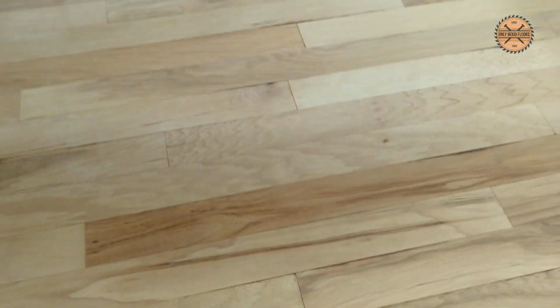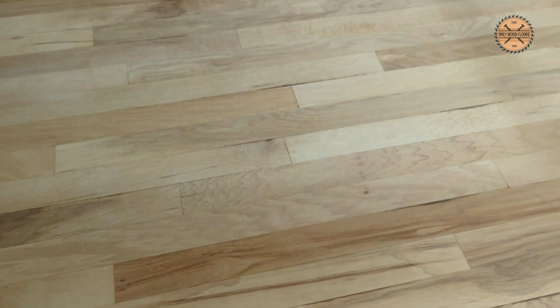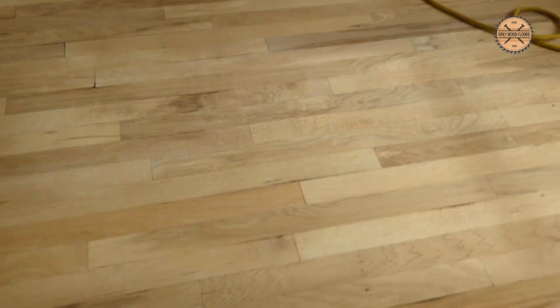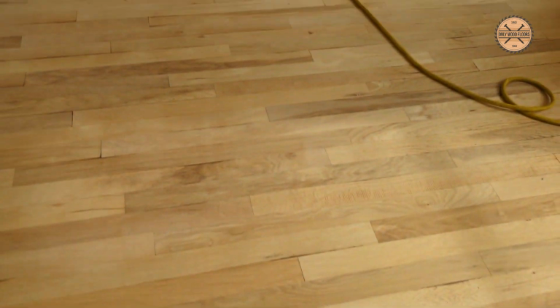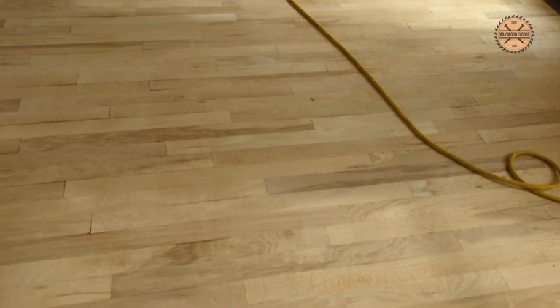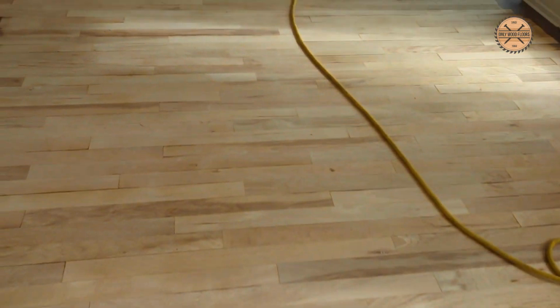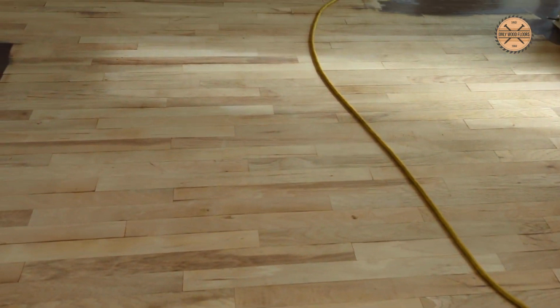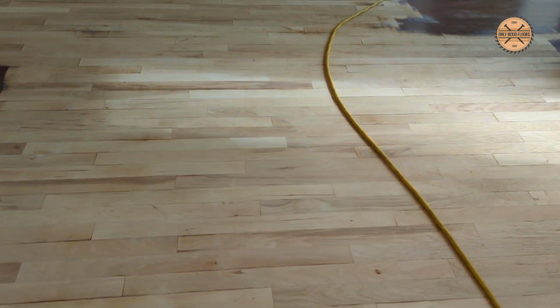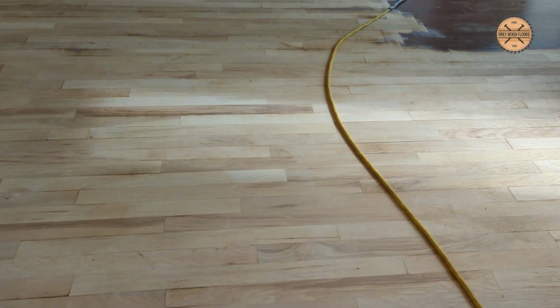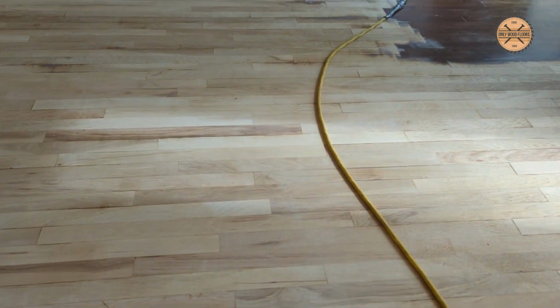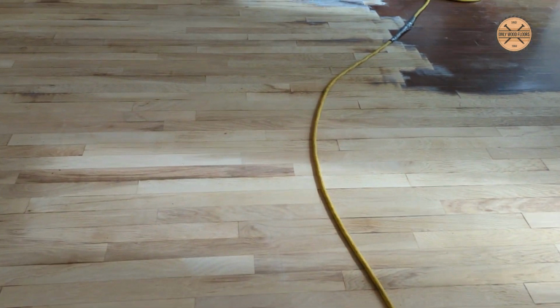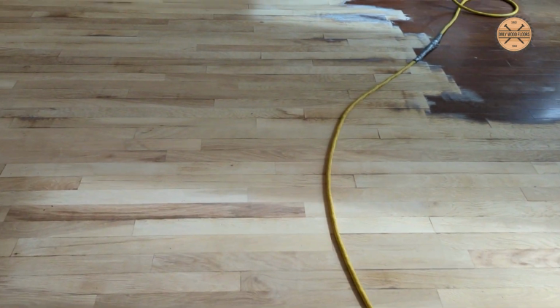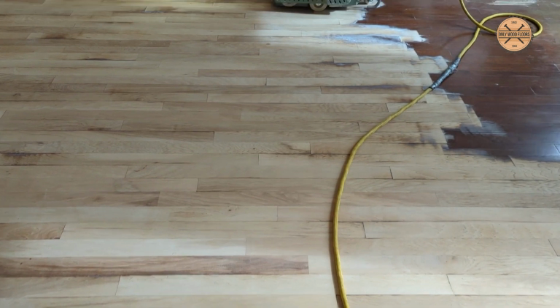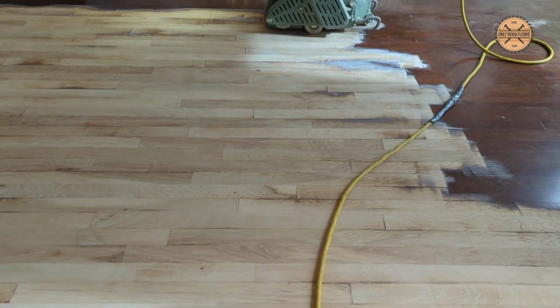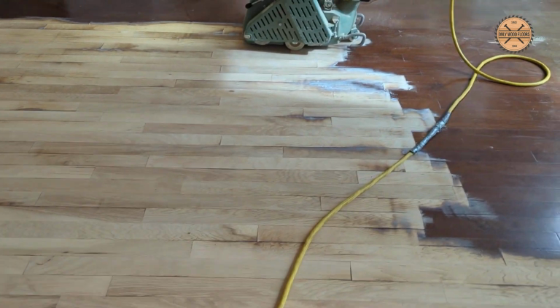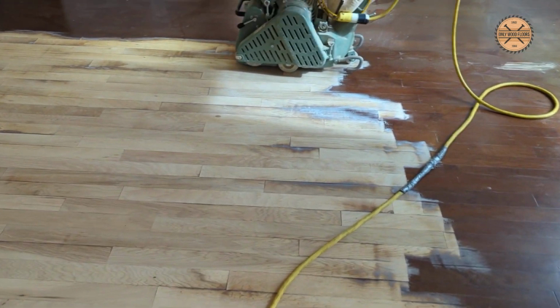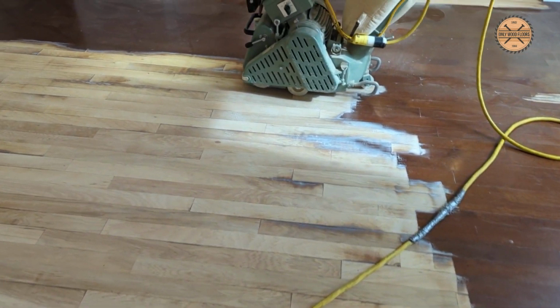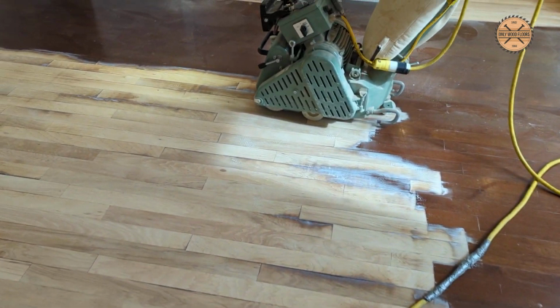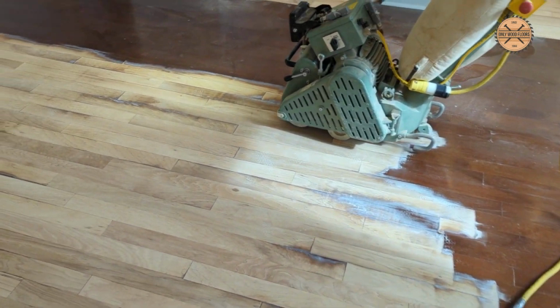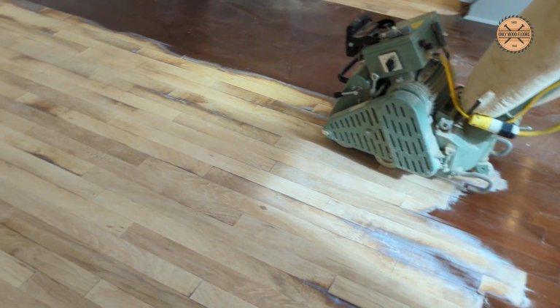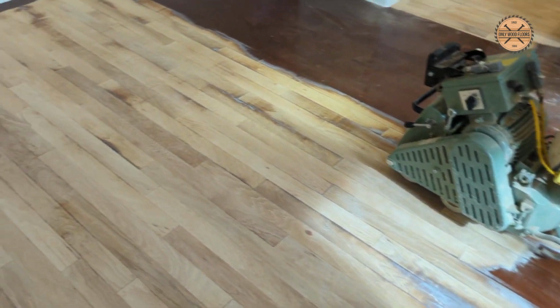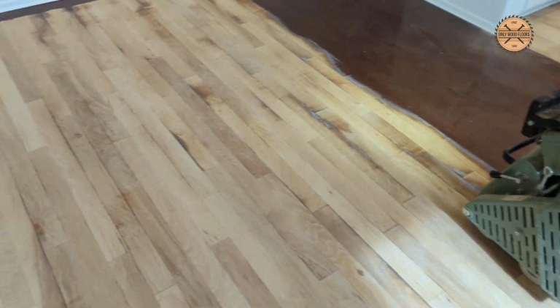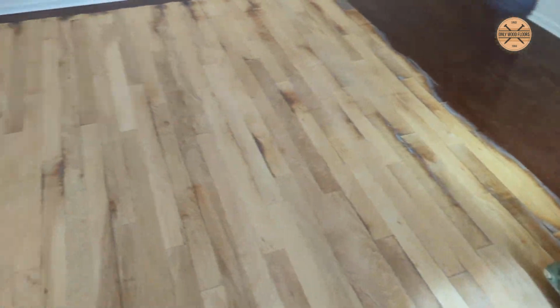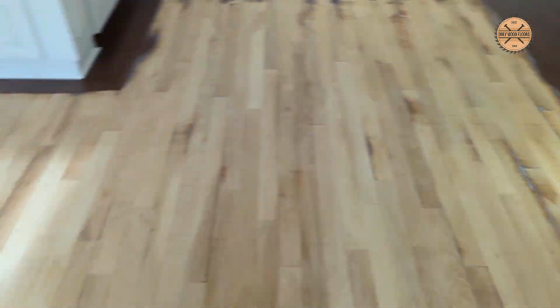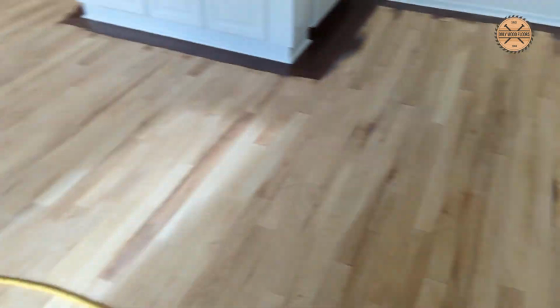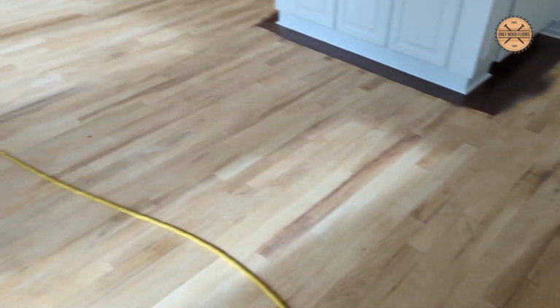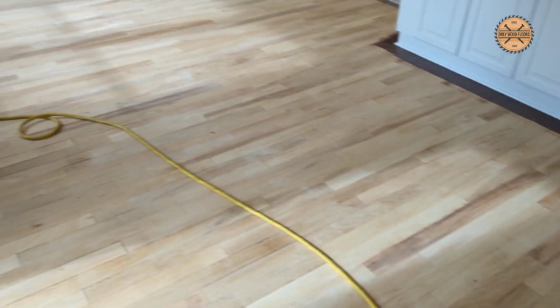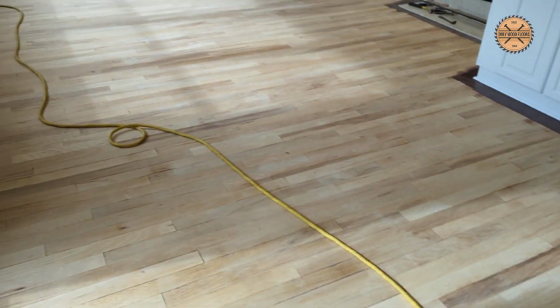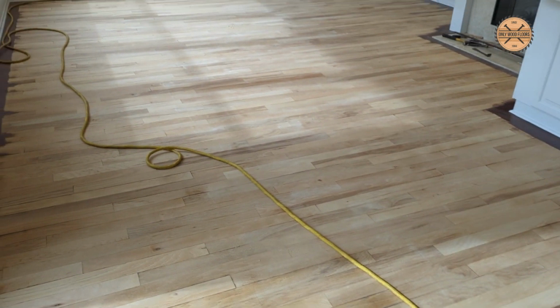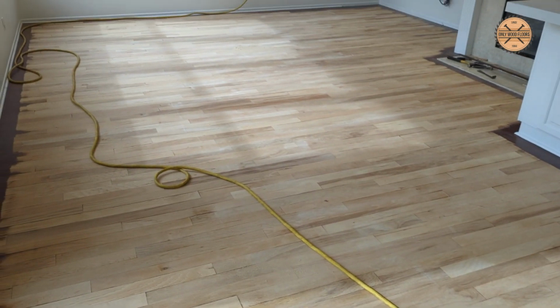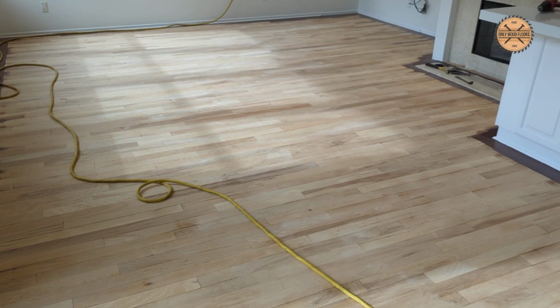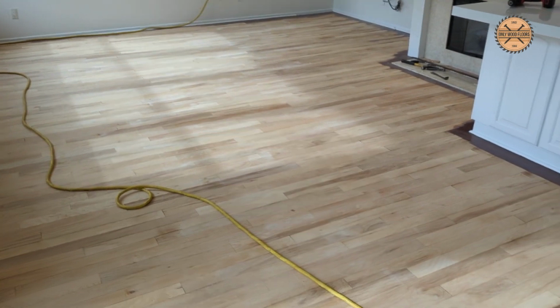All right guys, just wanted to show you another engineered floor because people are getting taken advantage of. Whatever you're doing, enjoy.